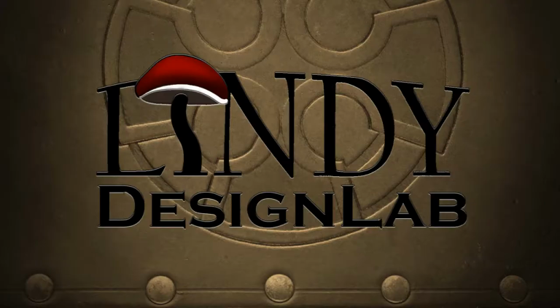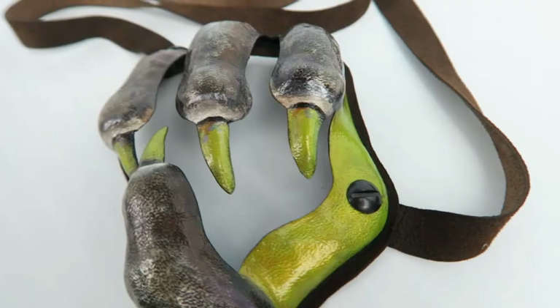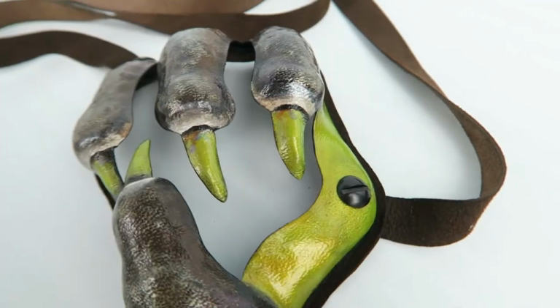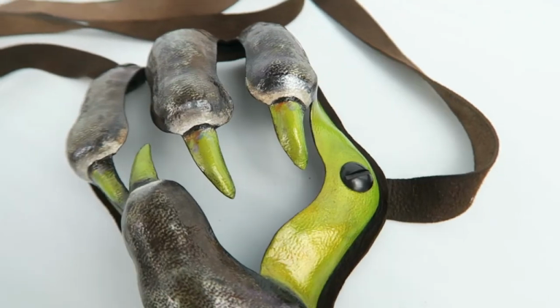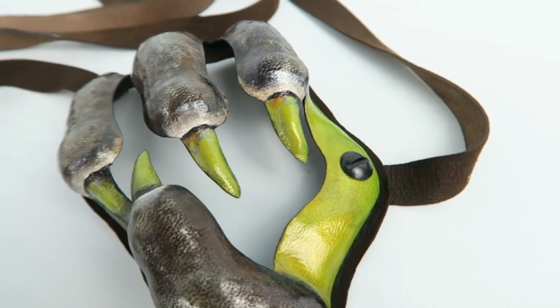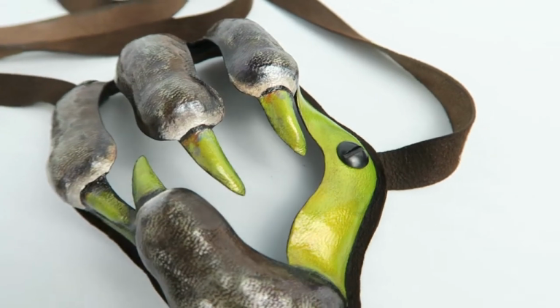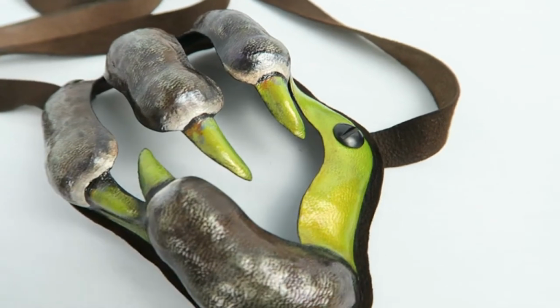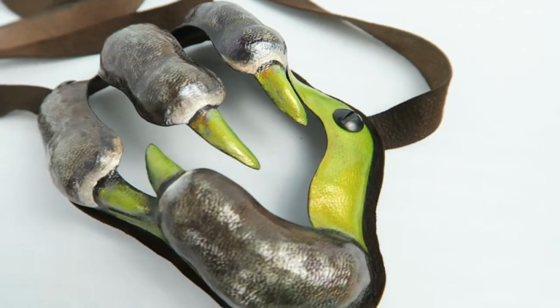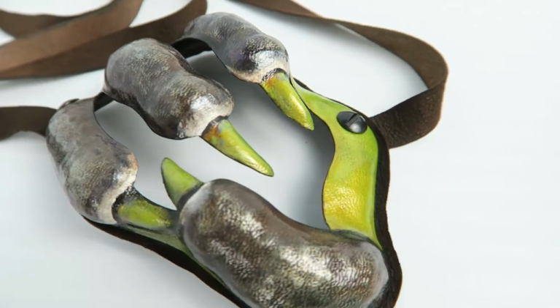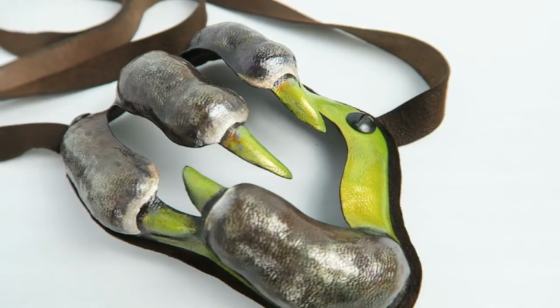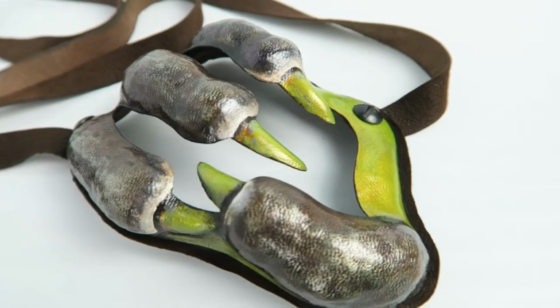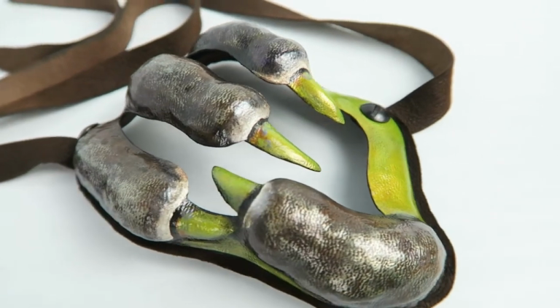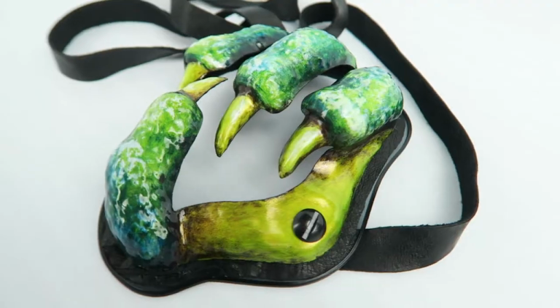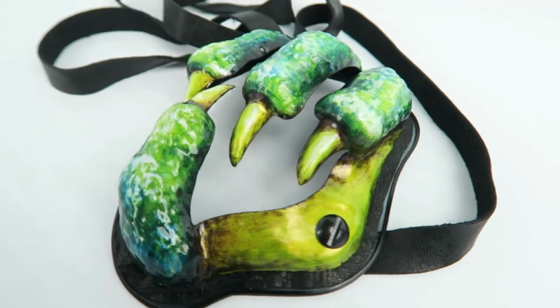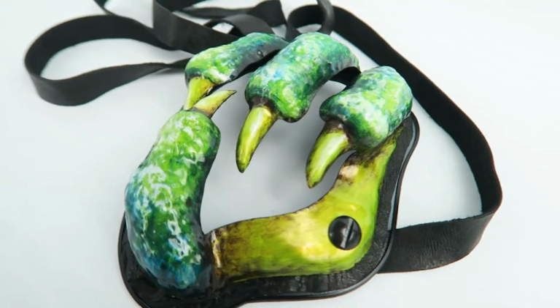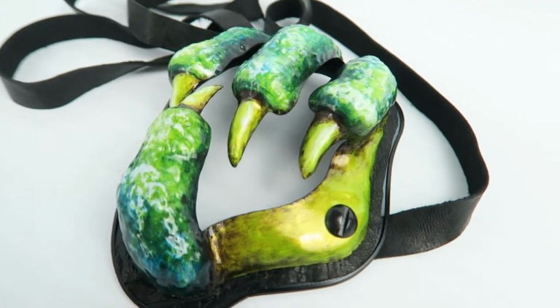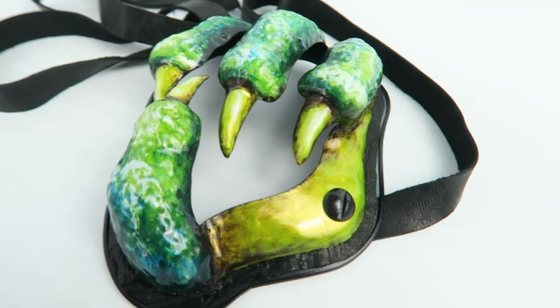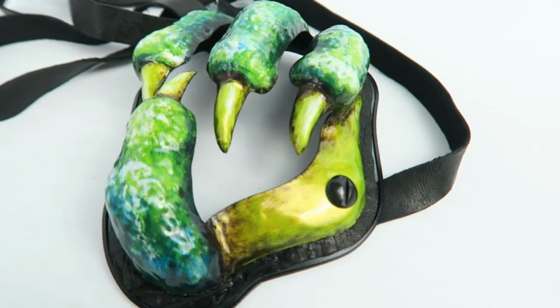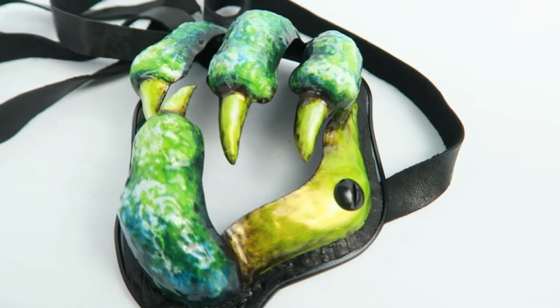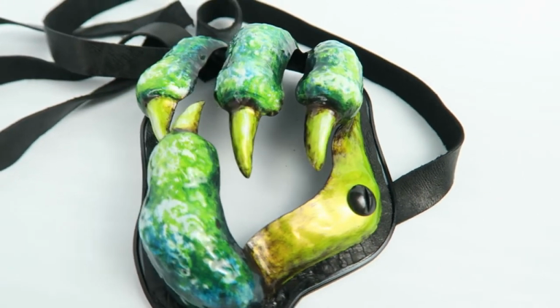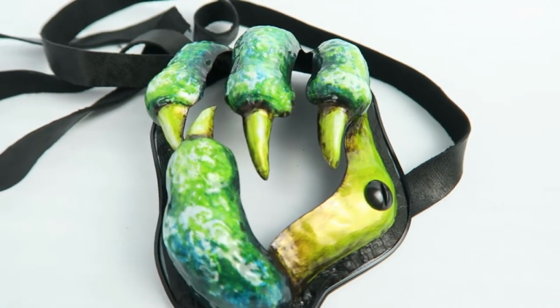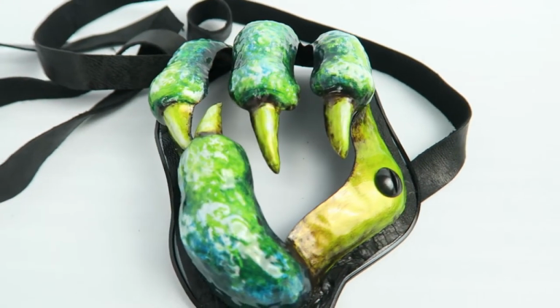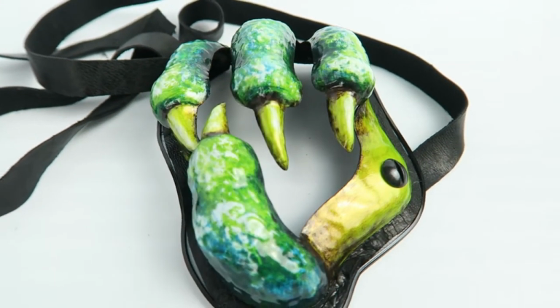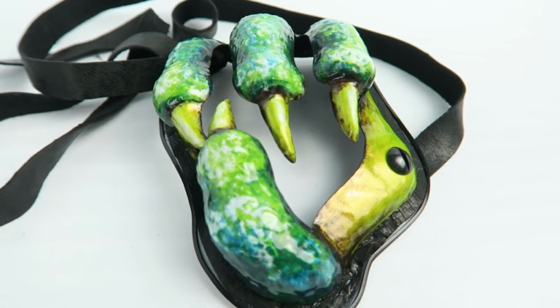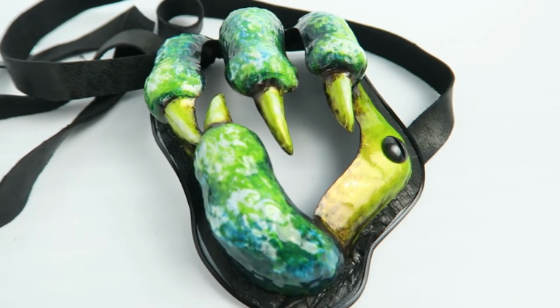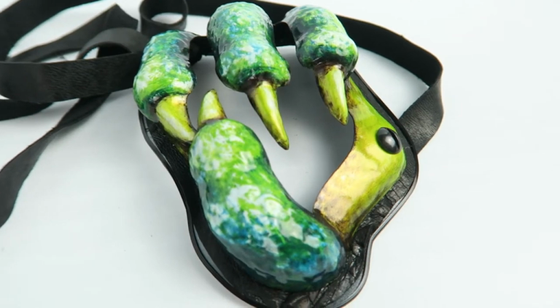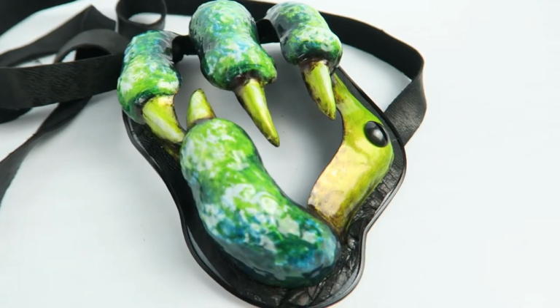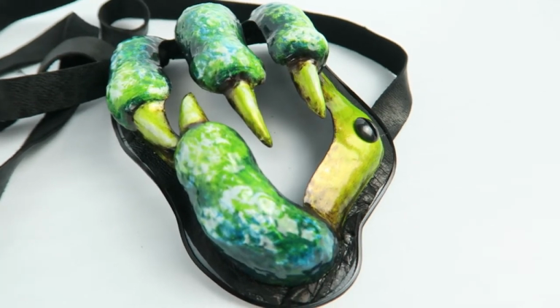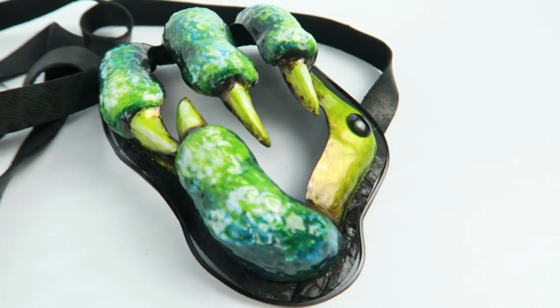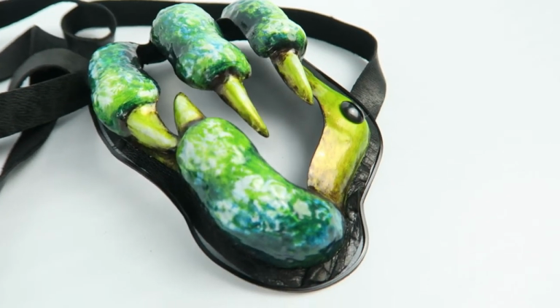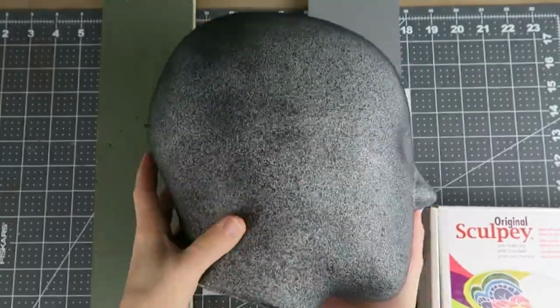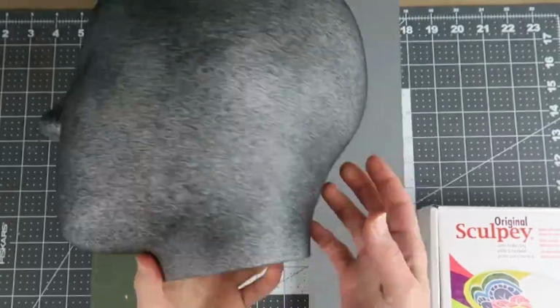In this video I'll do some experimentation with vacuum forming PETG, high impact polystyrene, and kydex. Then I'll paint and finish the resulting parts to make some interesting sort of dragon claw eye patch designs.